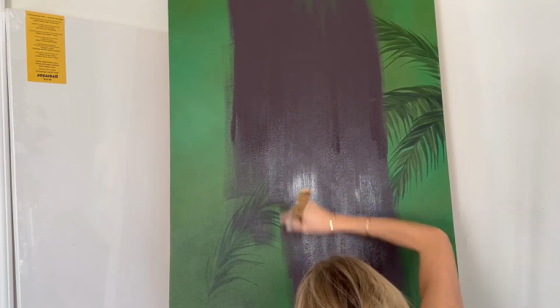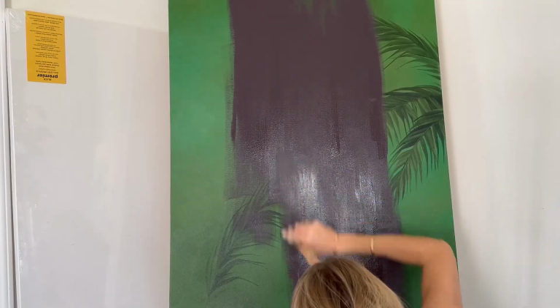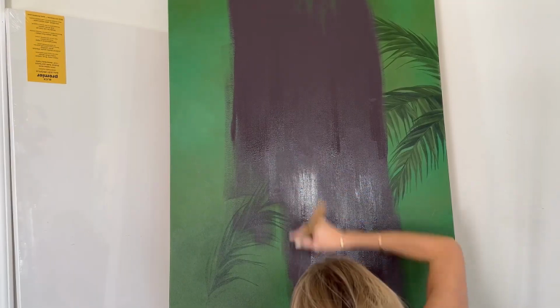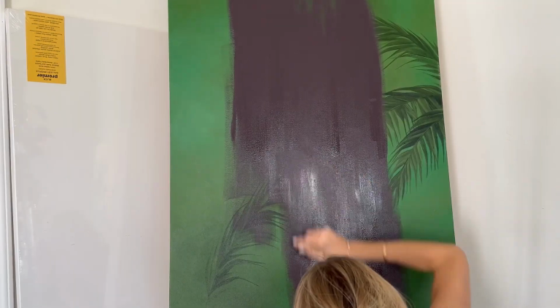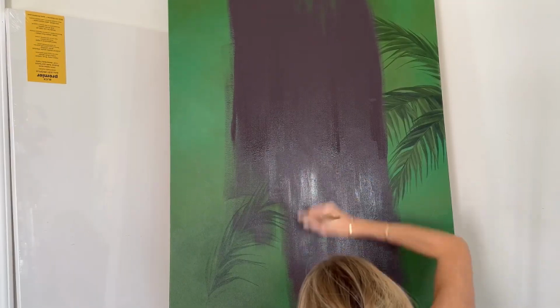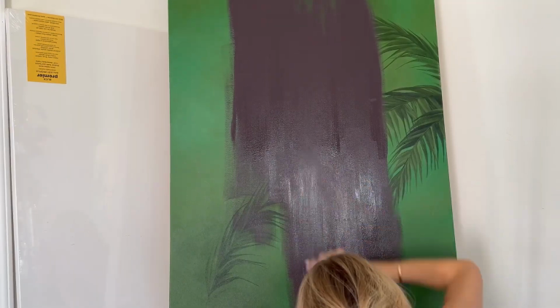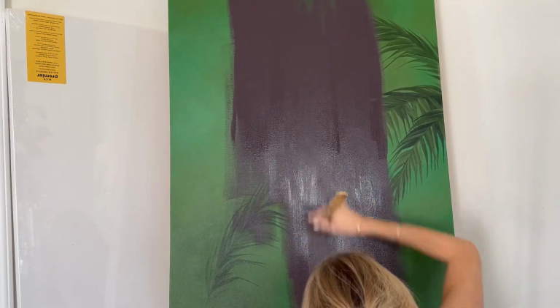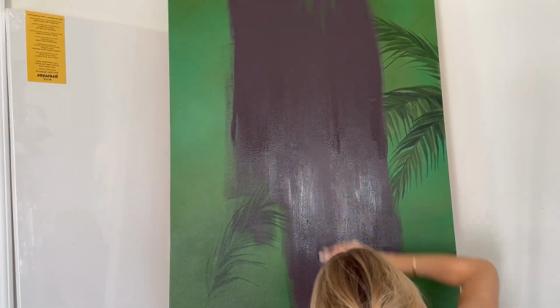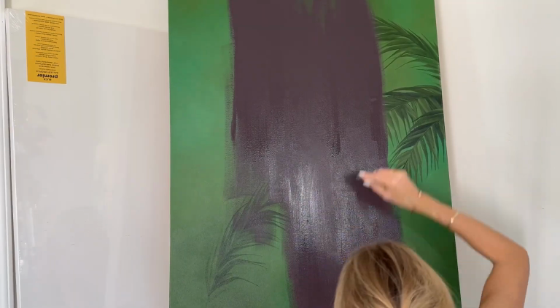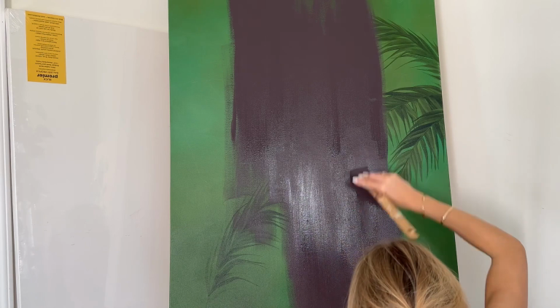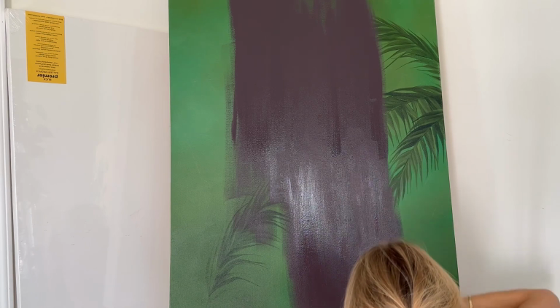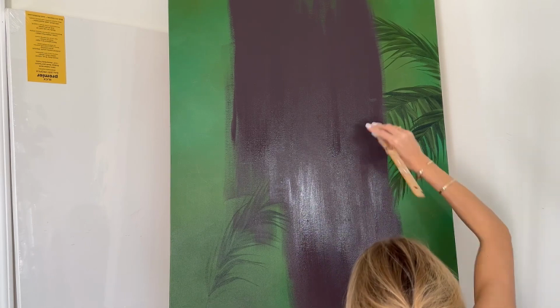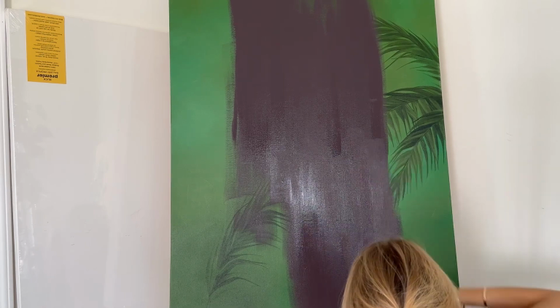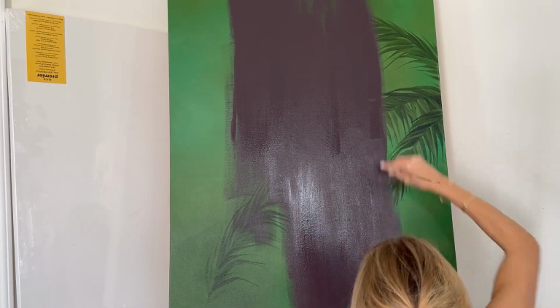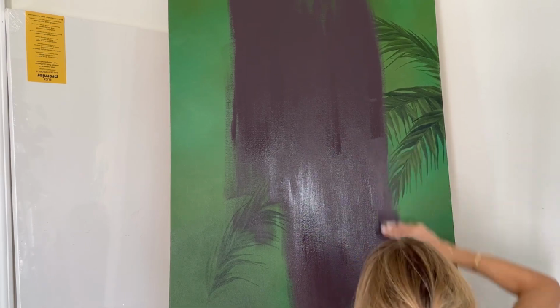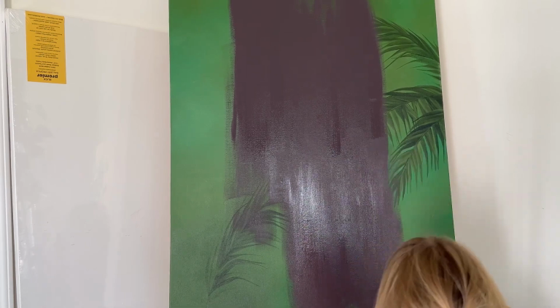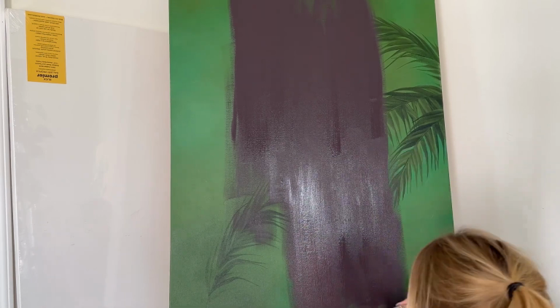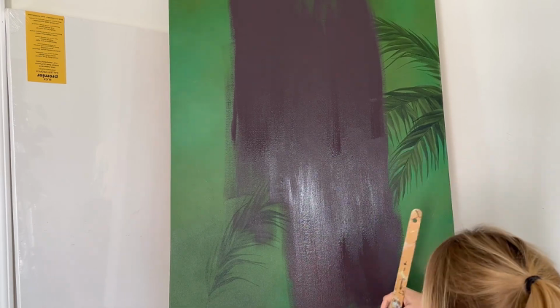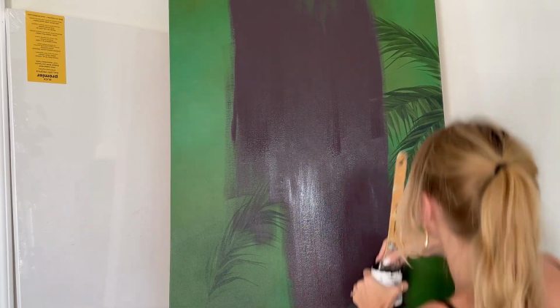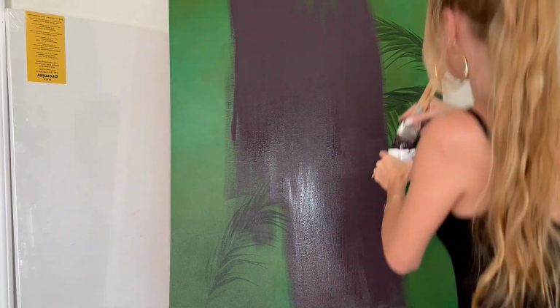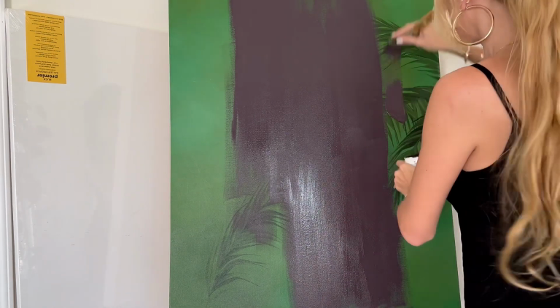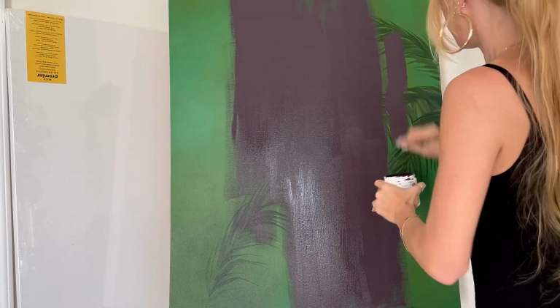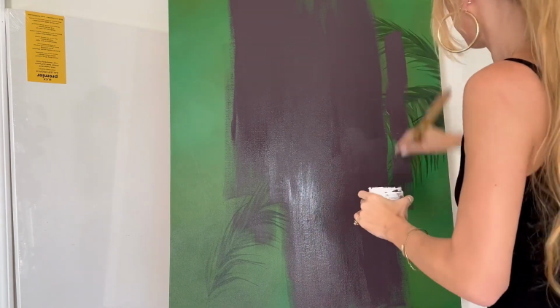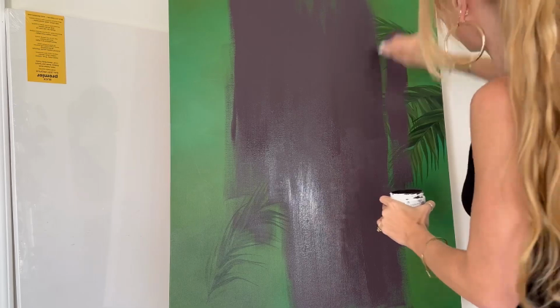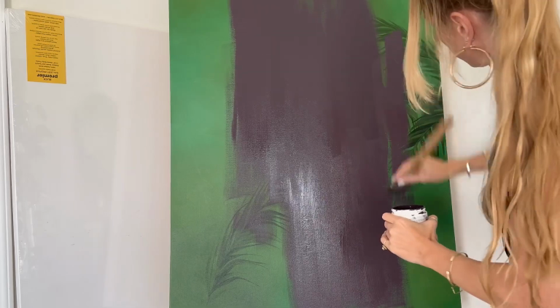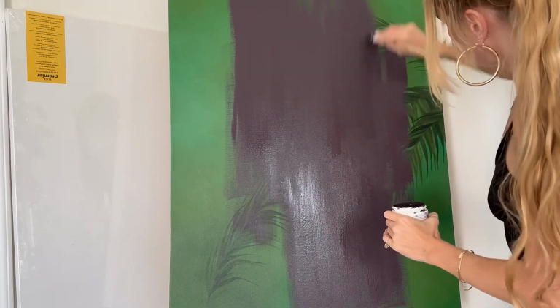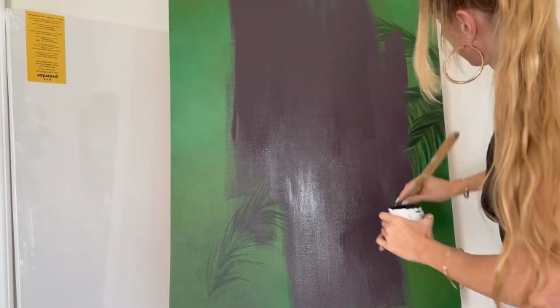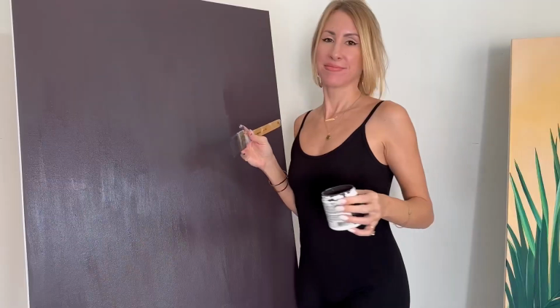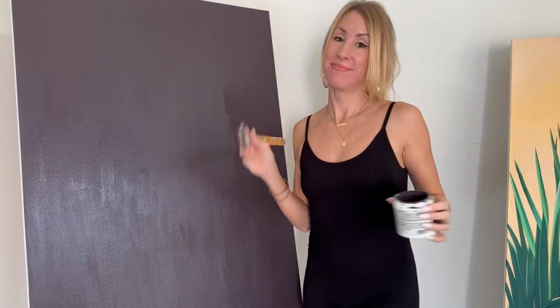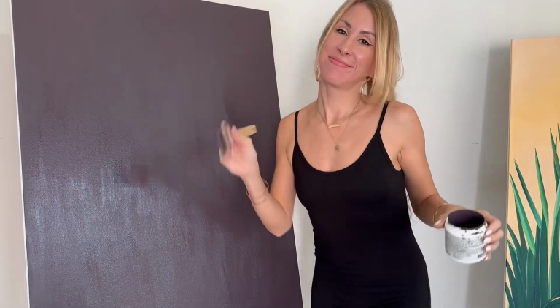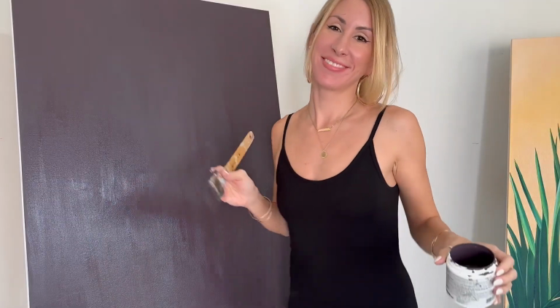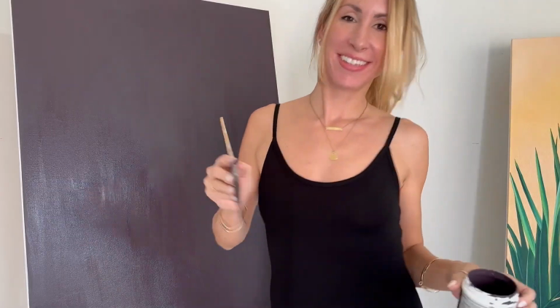I've been debating what I'm going to use this canvas for. I was going to do another floral piece but I think I'm going to go back to my big cat series. I have a lot of fun with that. Two coats down — let's wait for it to dry.